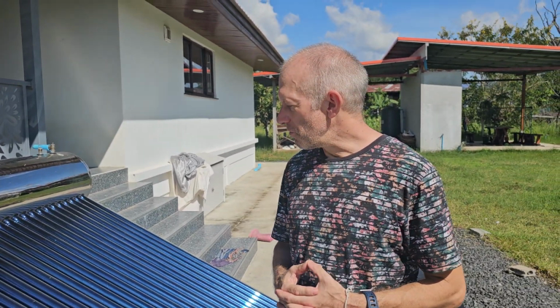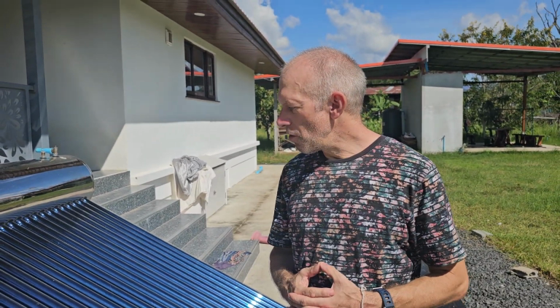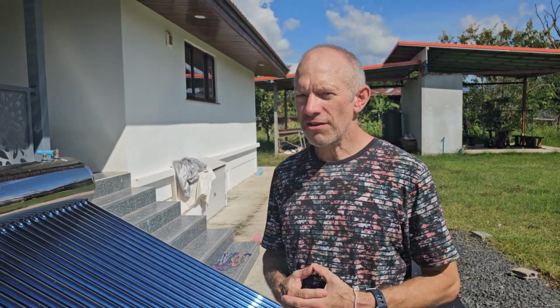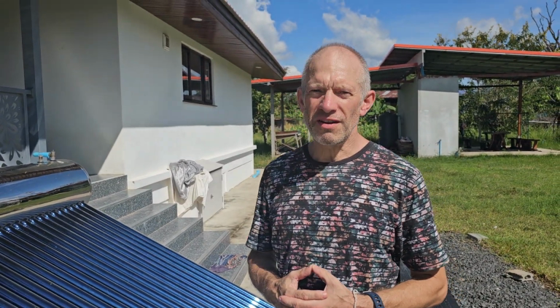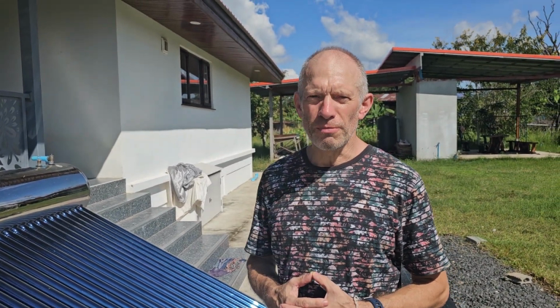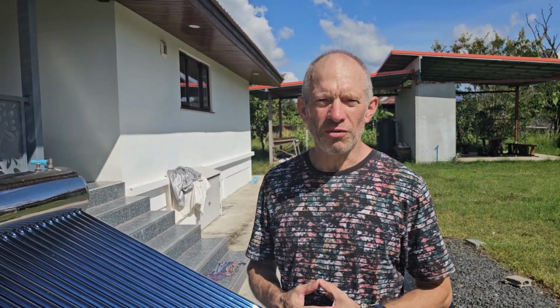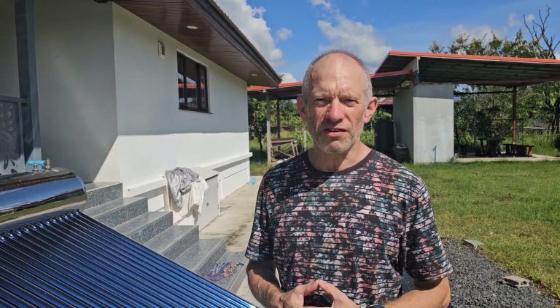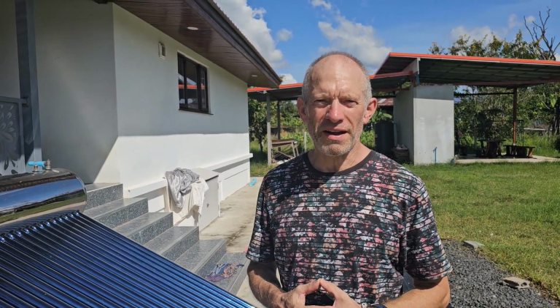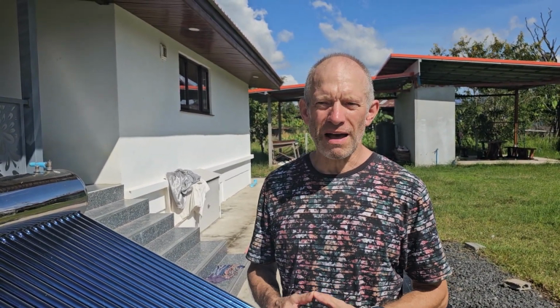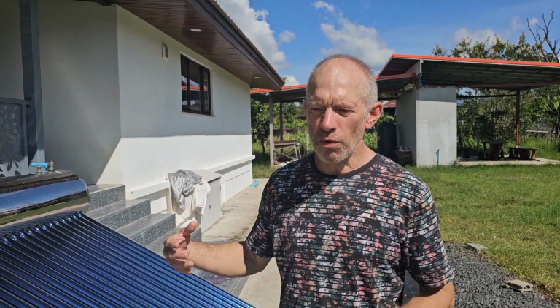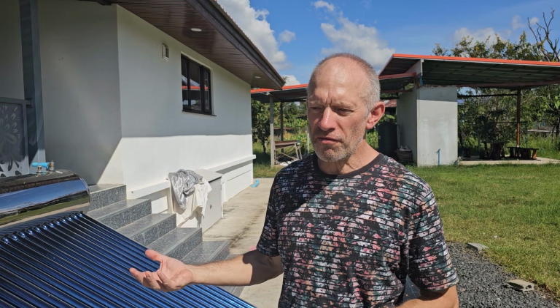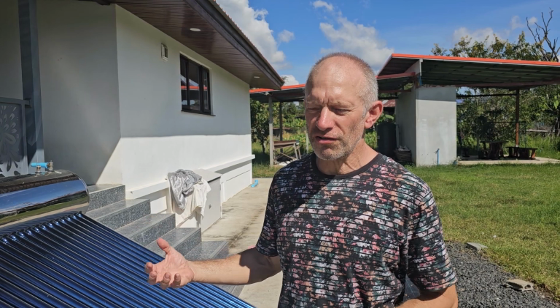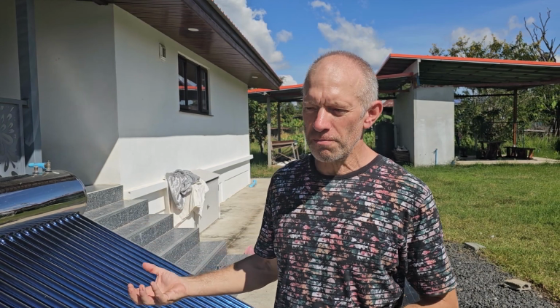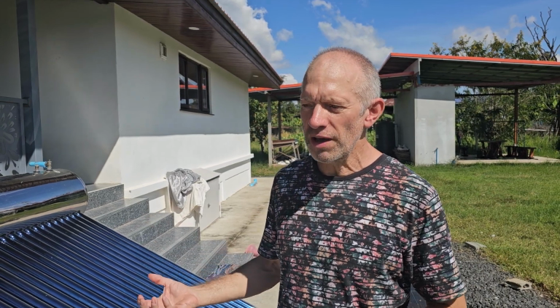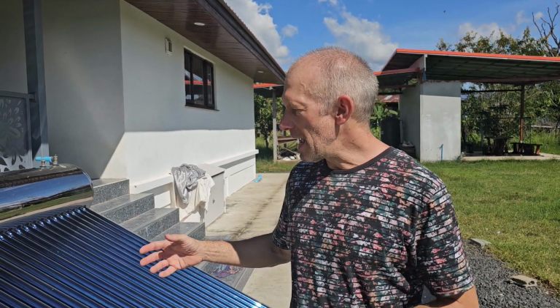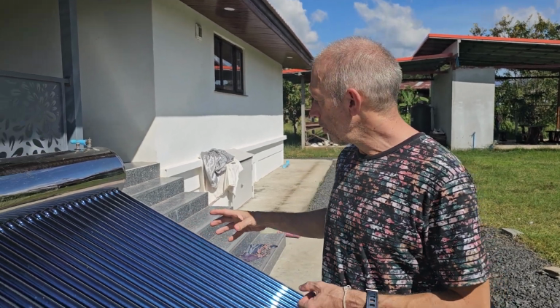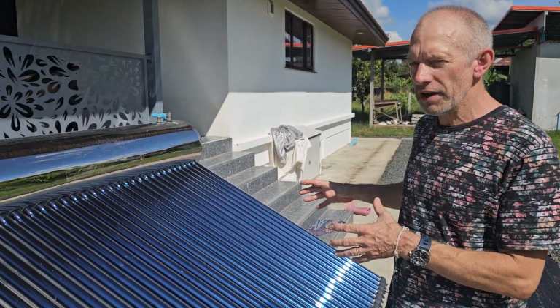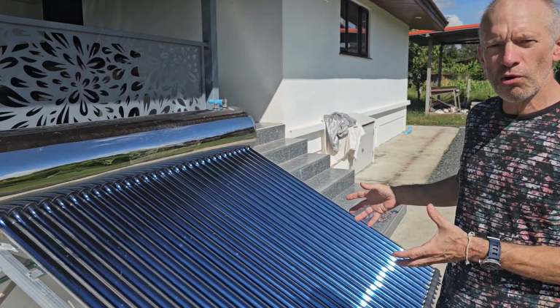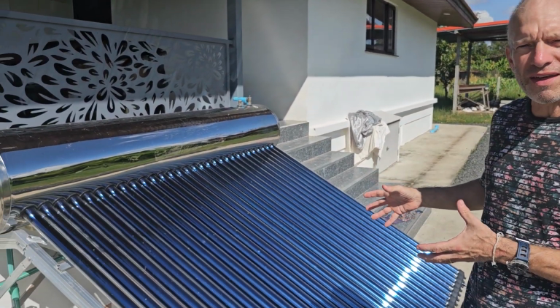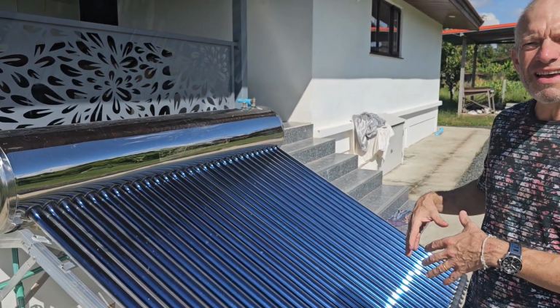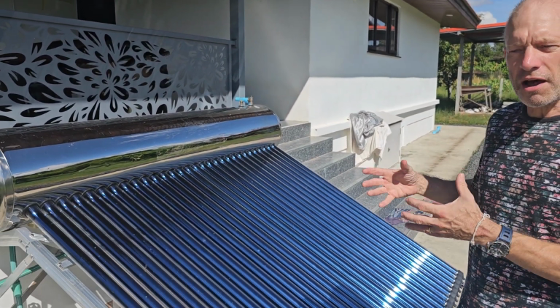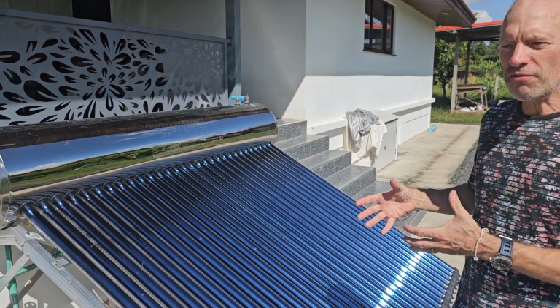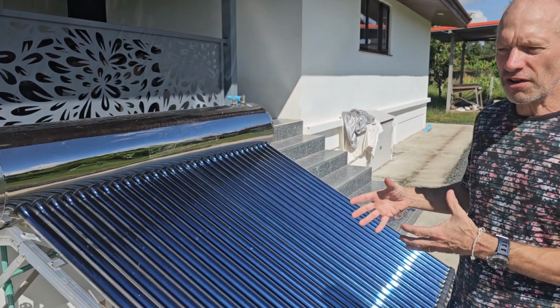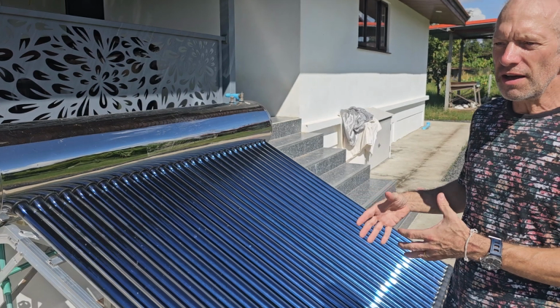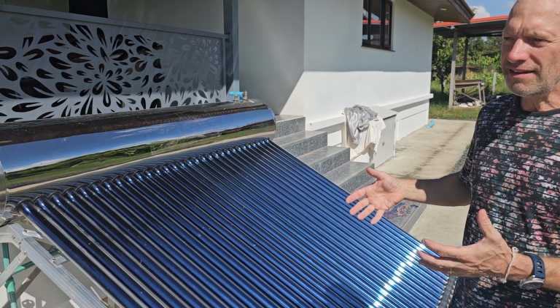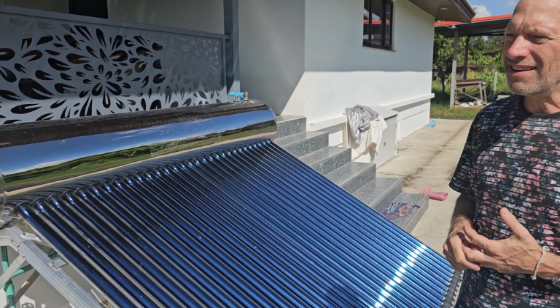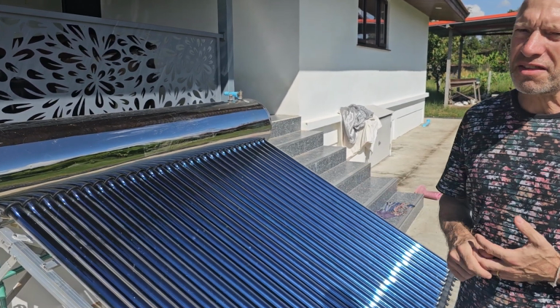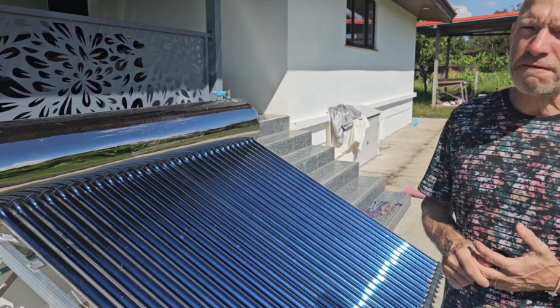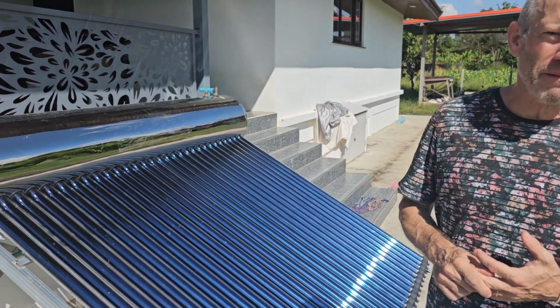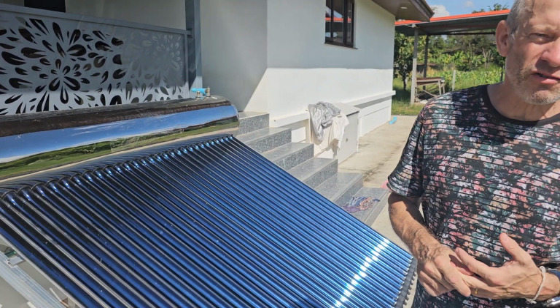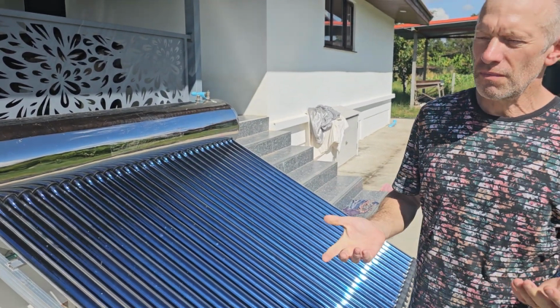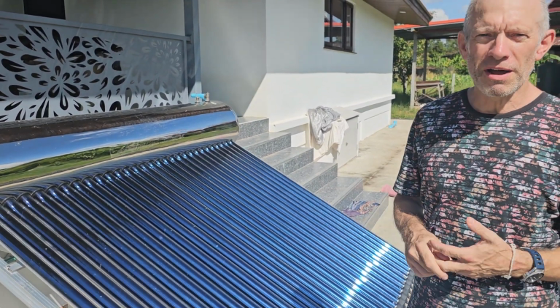There's been no maintenance in the almost two years since we've had it. And one of my friends in Surin, Paul, he has one slightly smaller than this, slightly different design. He's had his, I think, five years — no maintenance.